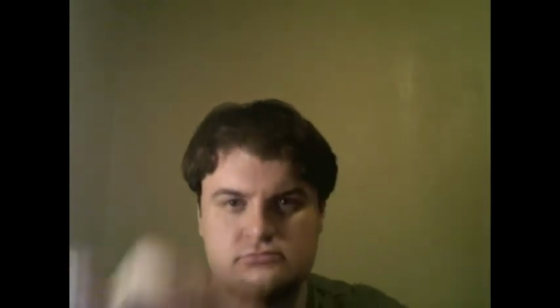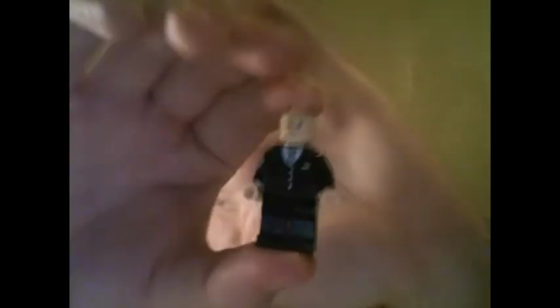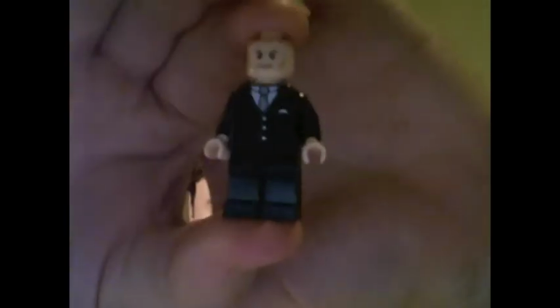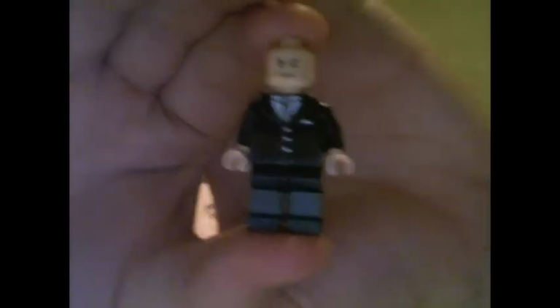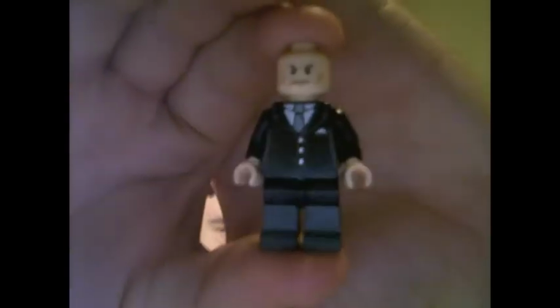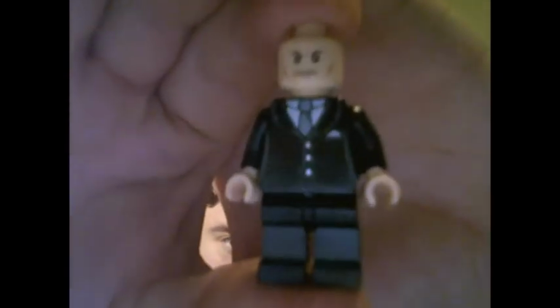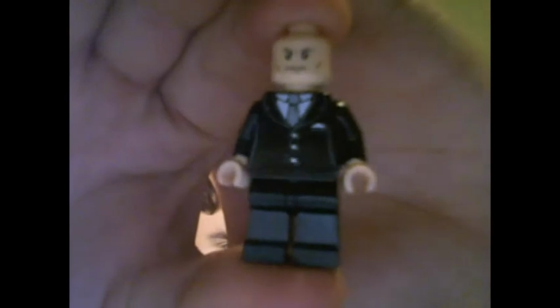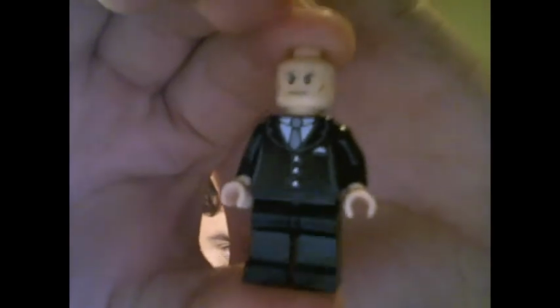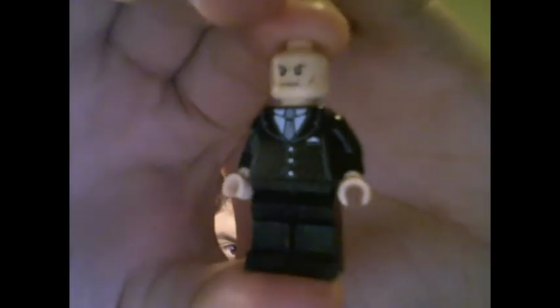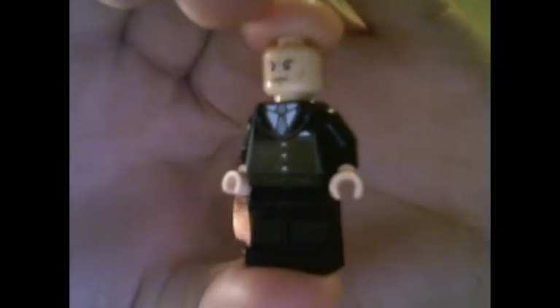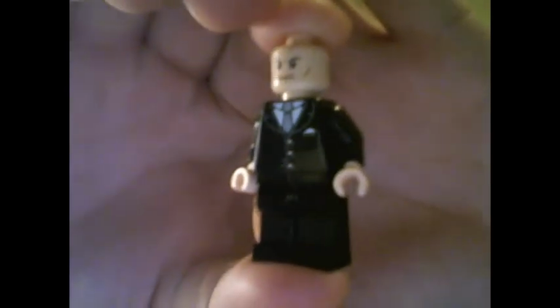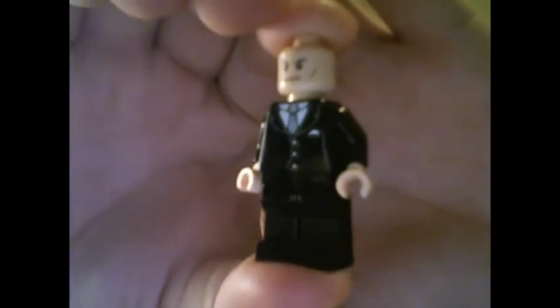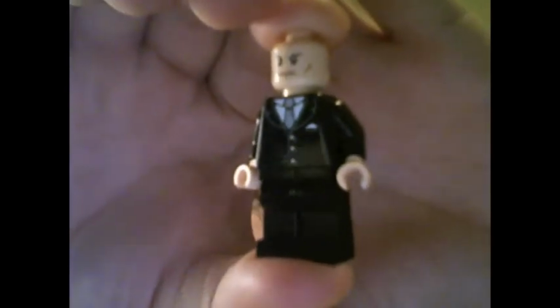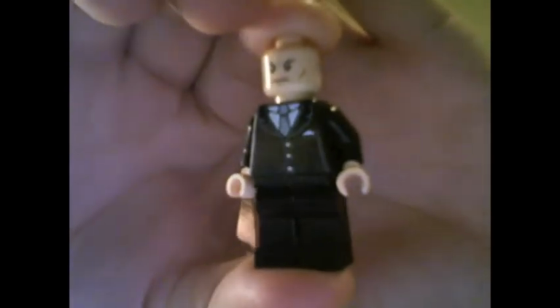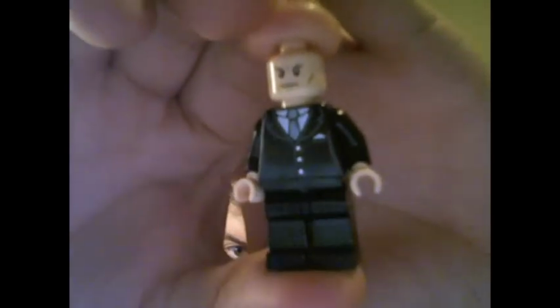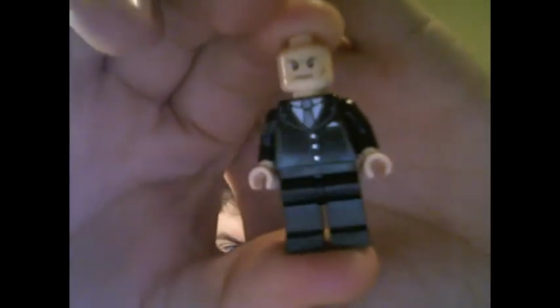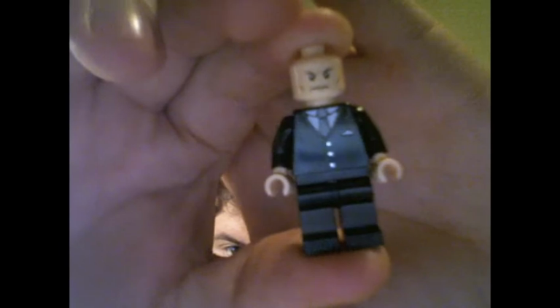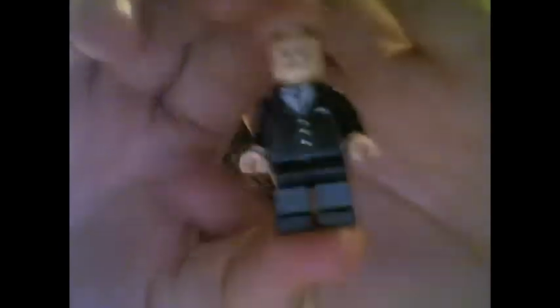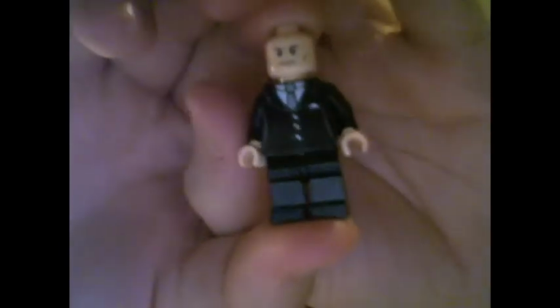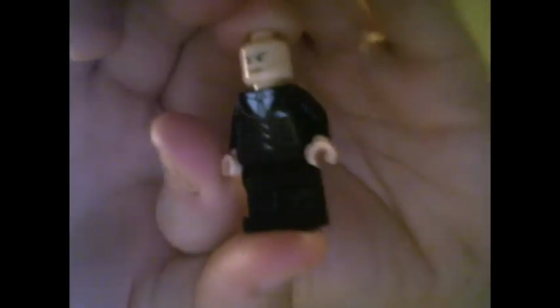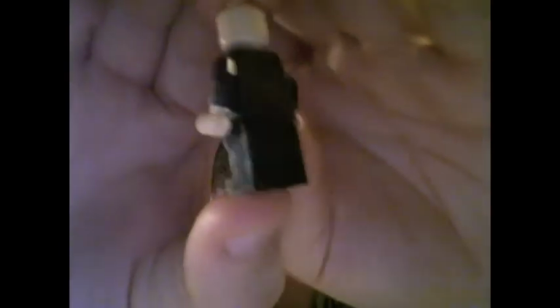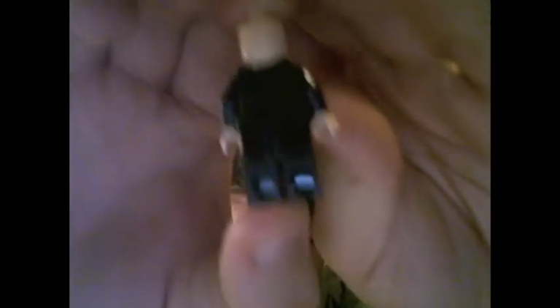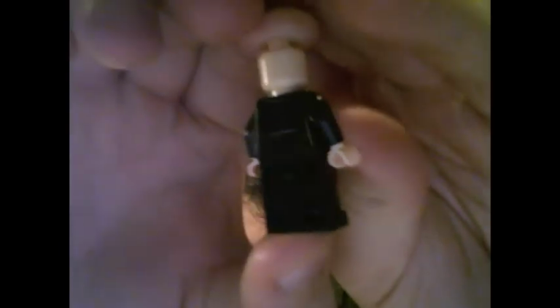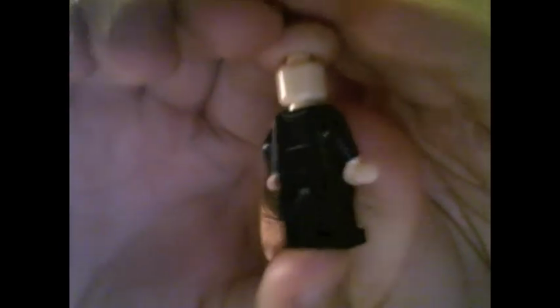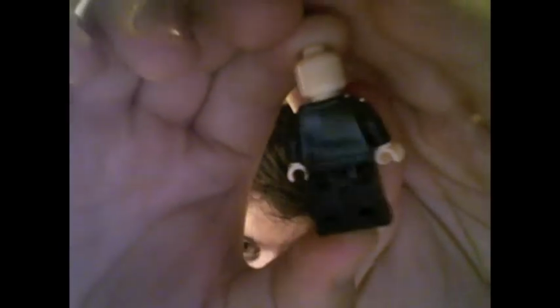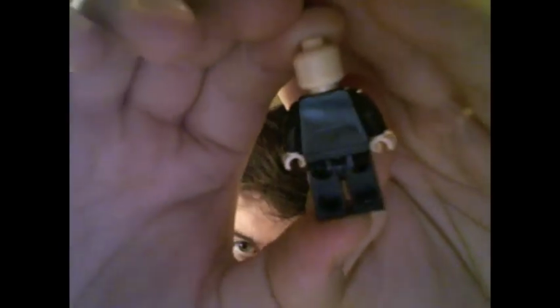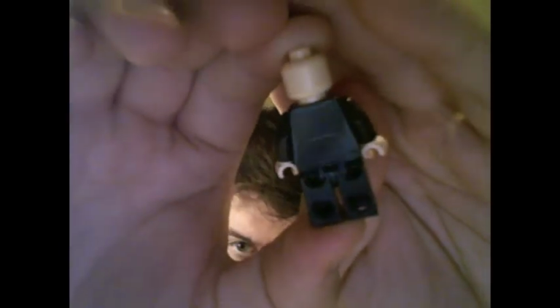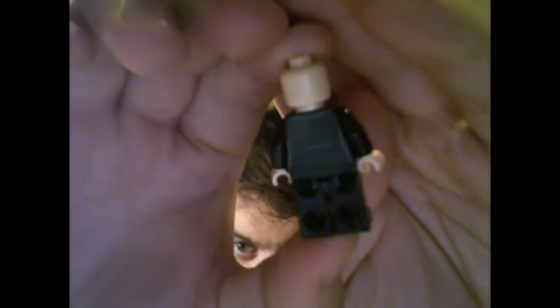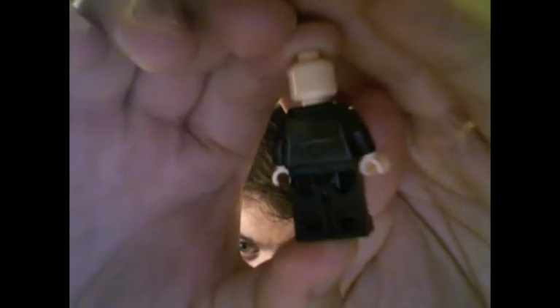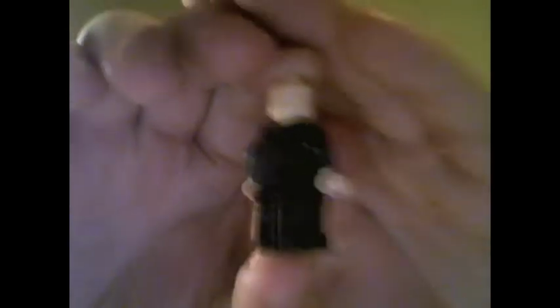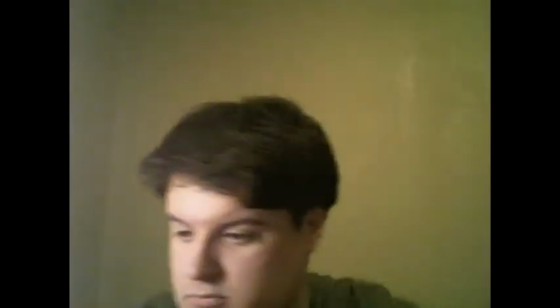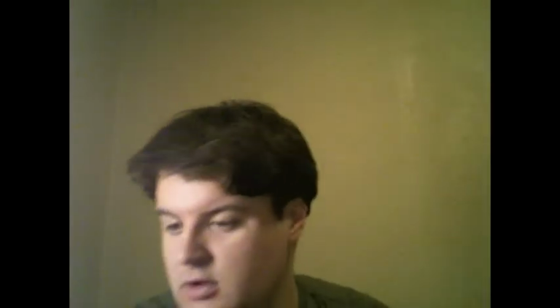Here's Lex Luthor — he is Mr. Grumpy Pants, super pissed. He's got an extra little cleft in between his eyebrows which makes him look even more angry. His suit is a normal suit I've seen in some other sets.